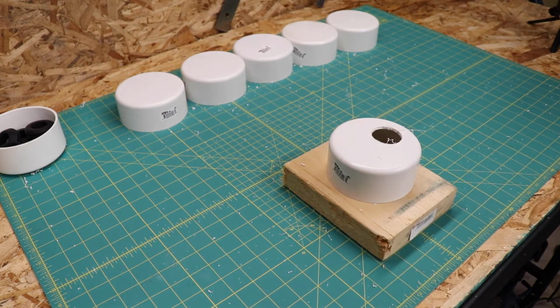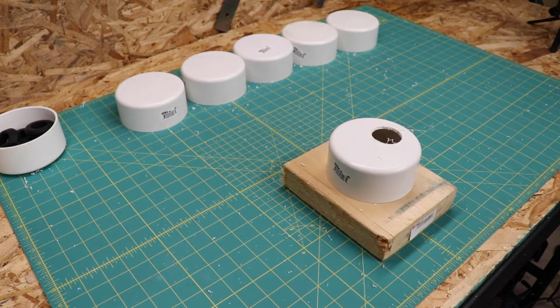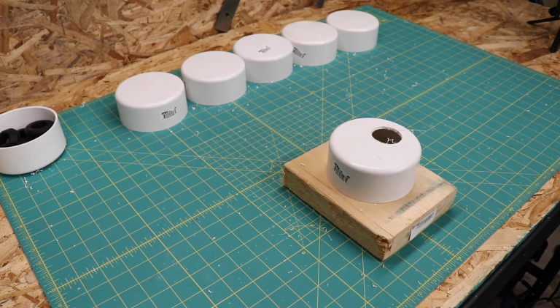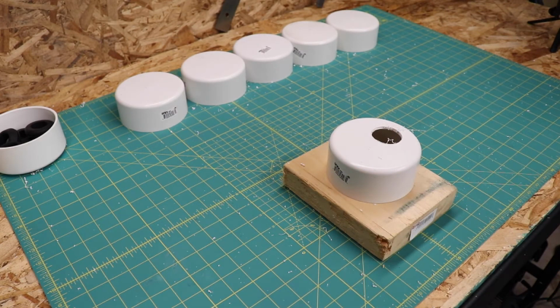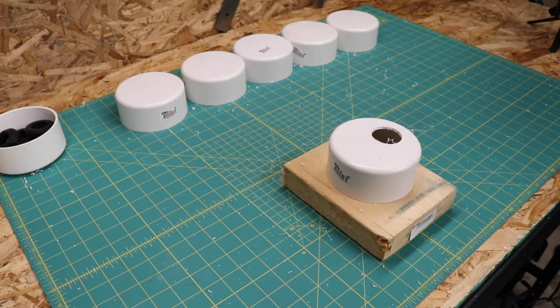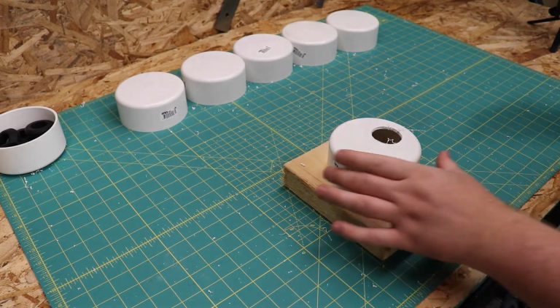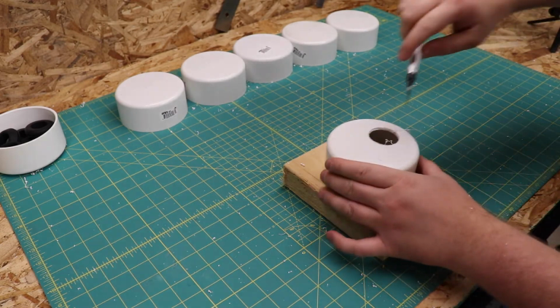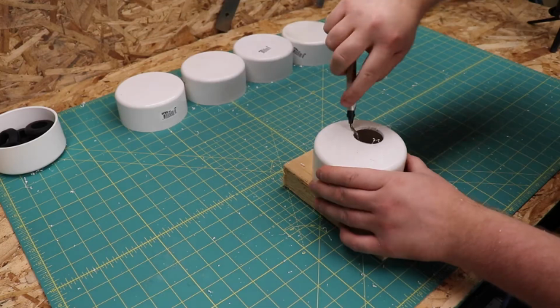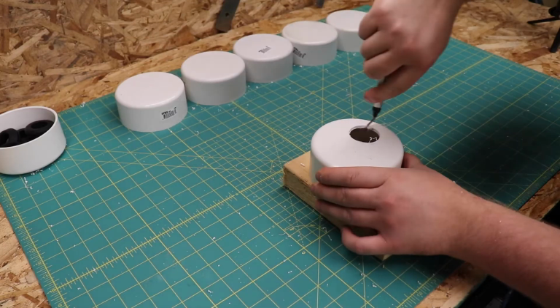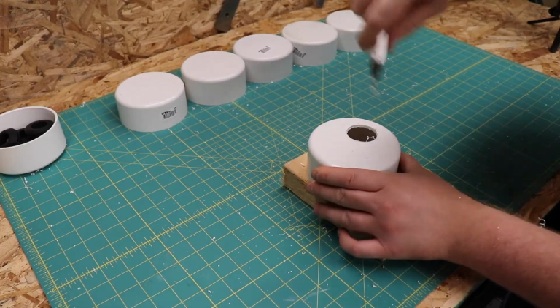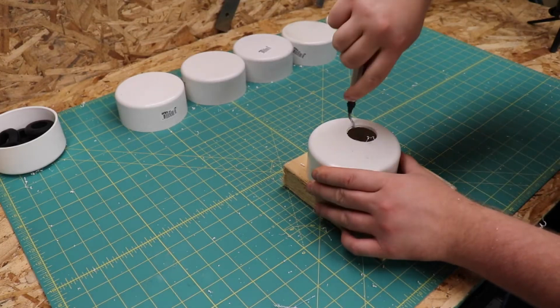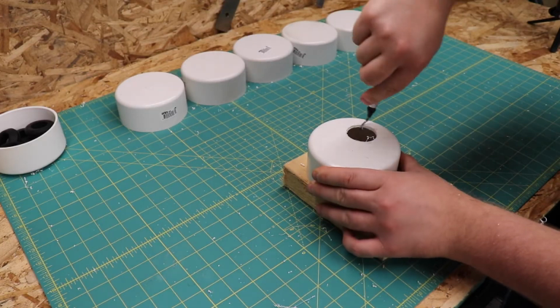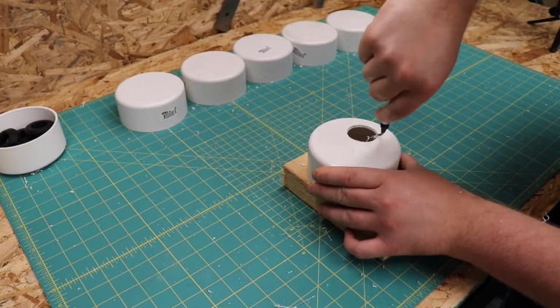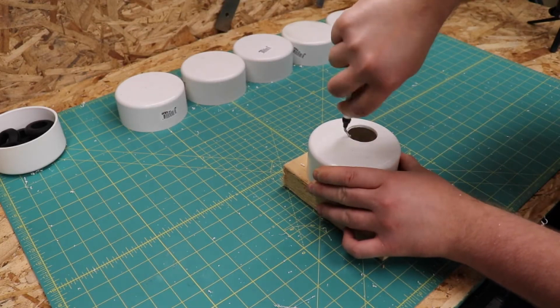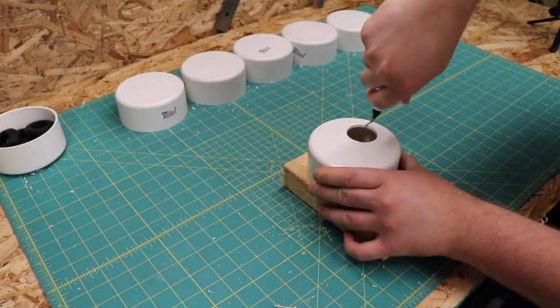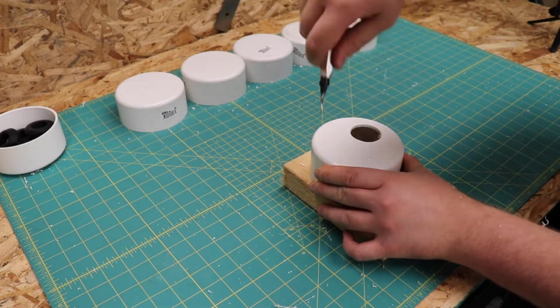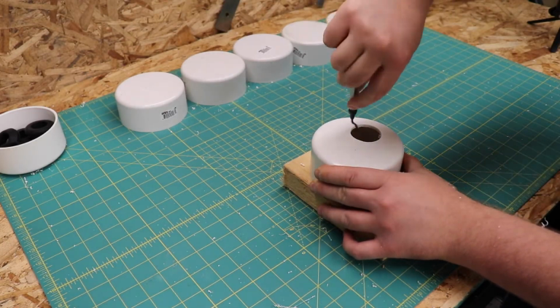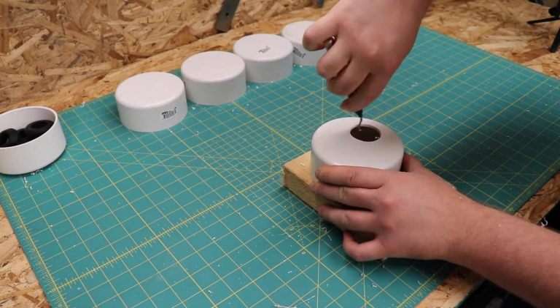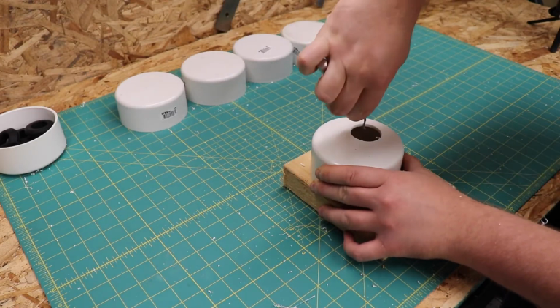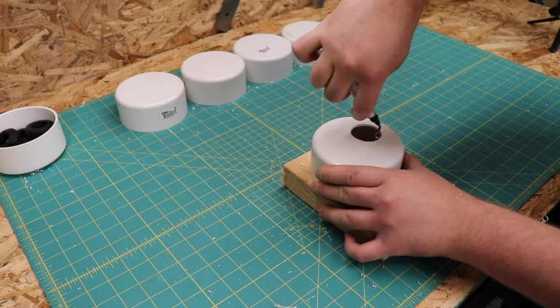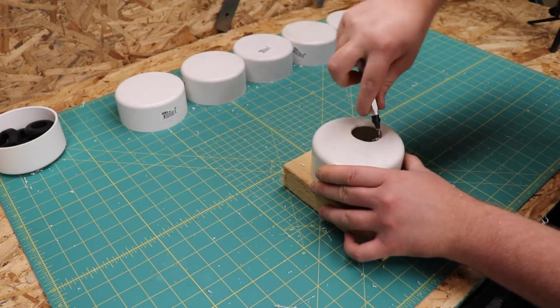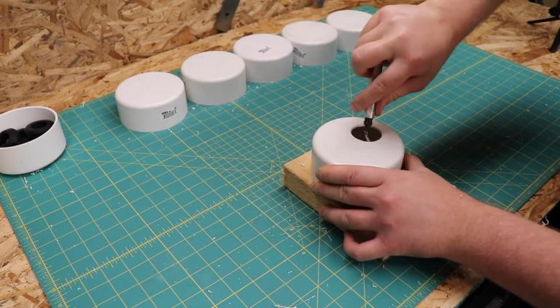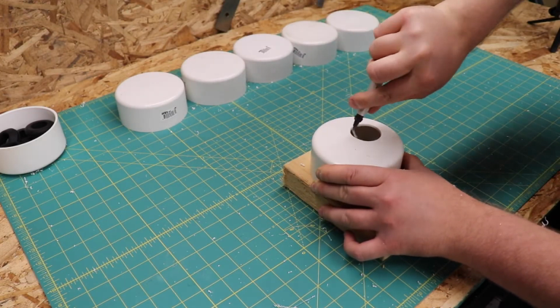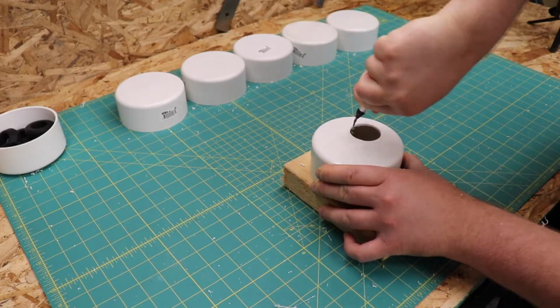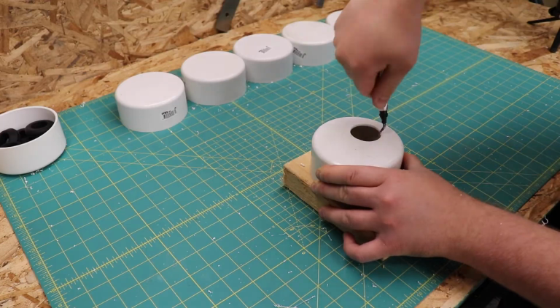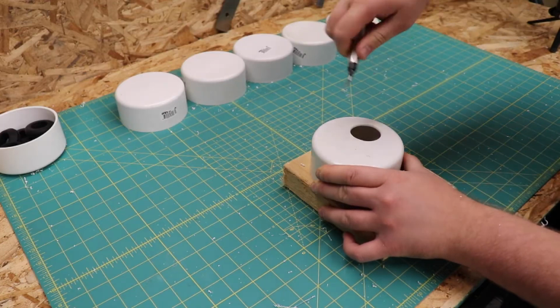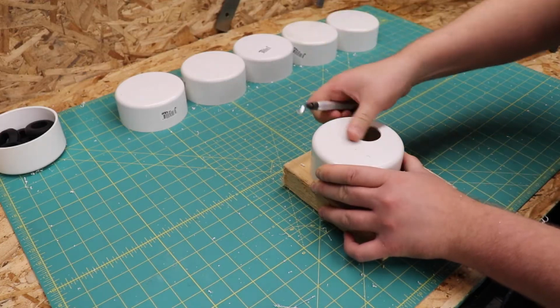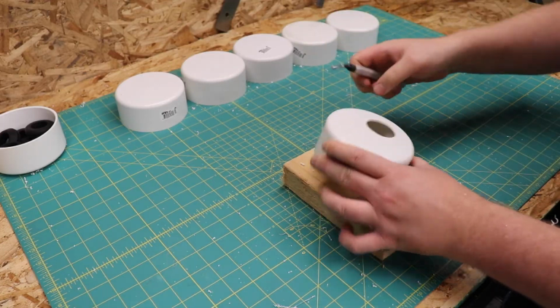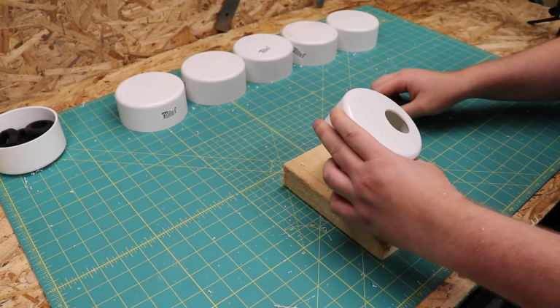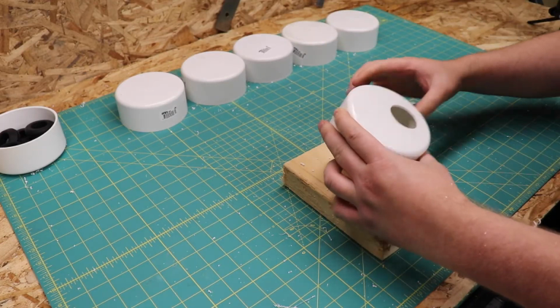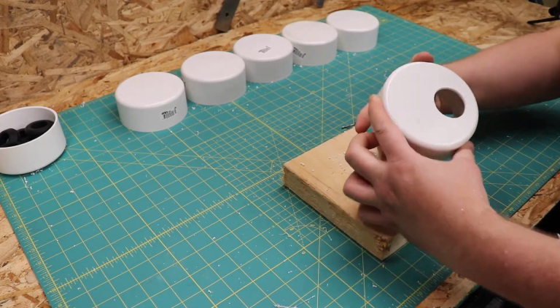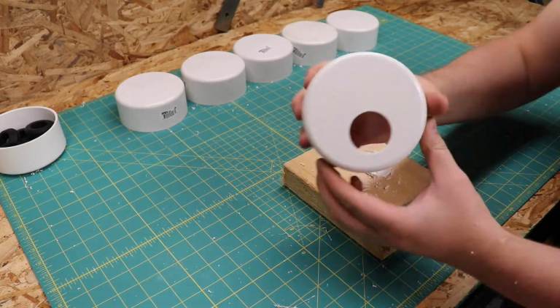You do not want to set the water height too high. The roots of the plants will need the airspace in order to absorb oxygen to prevent the roots from rotting. This is critical when growing in hydroponics.